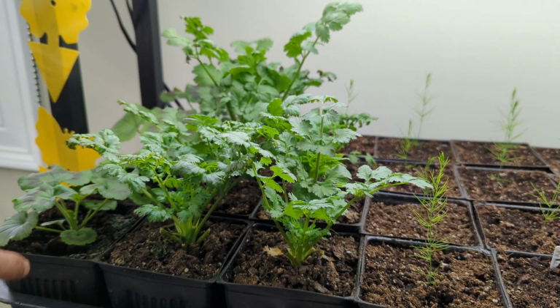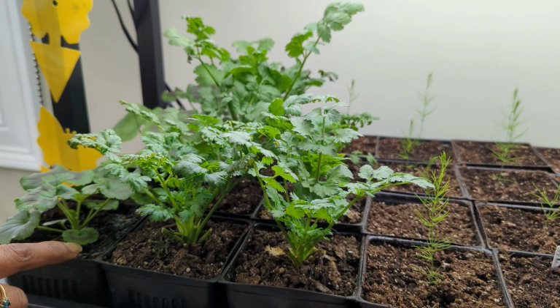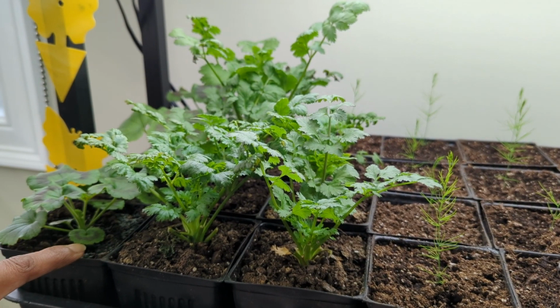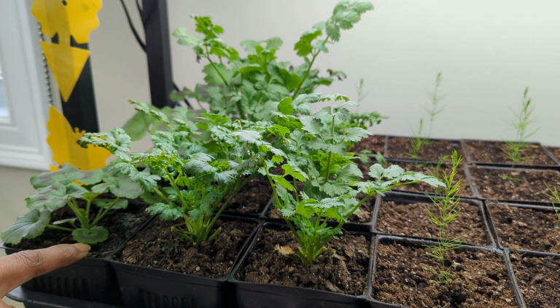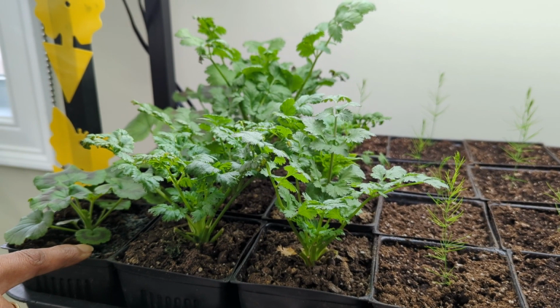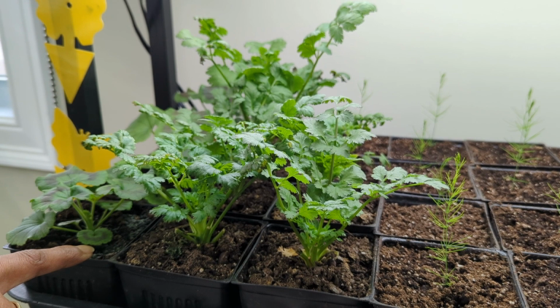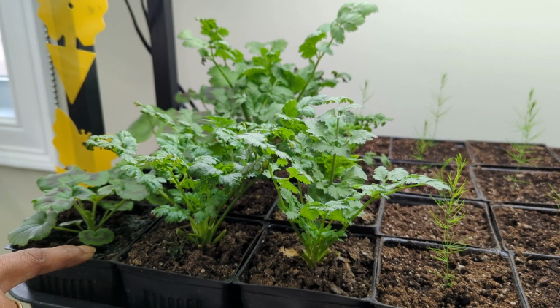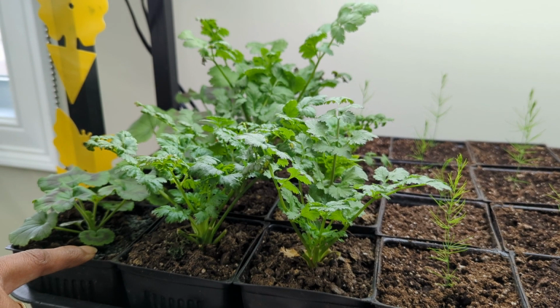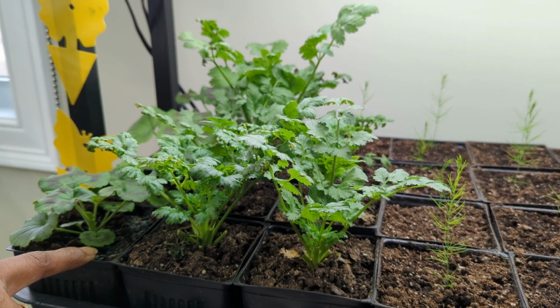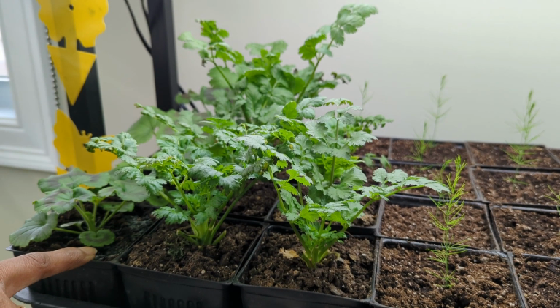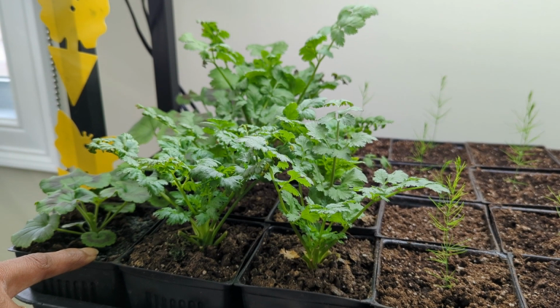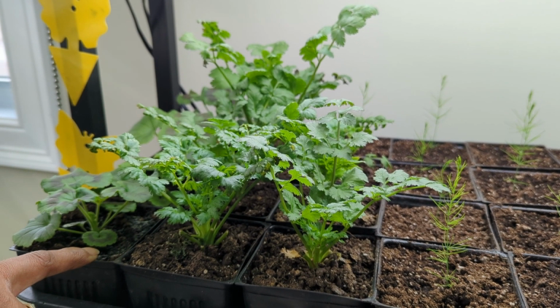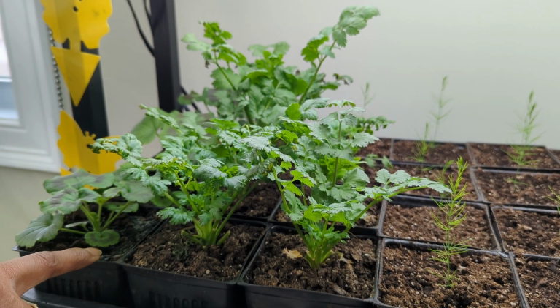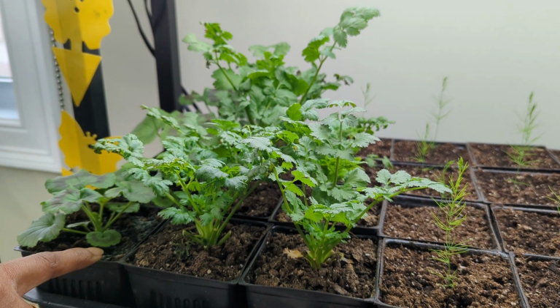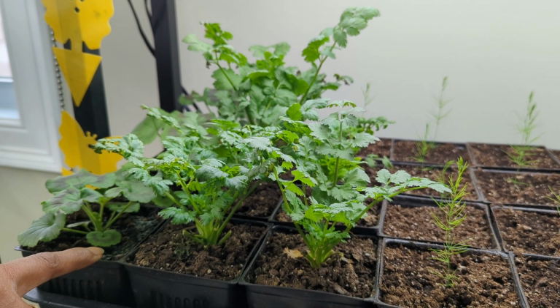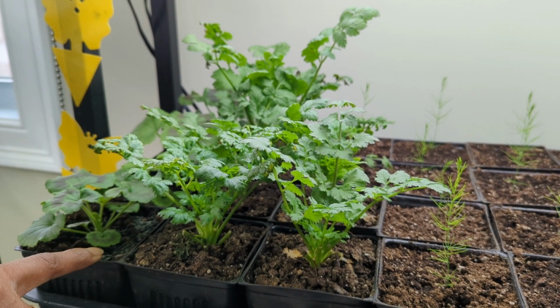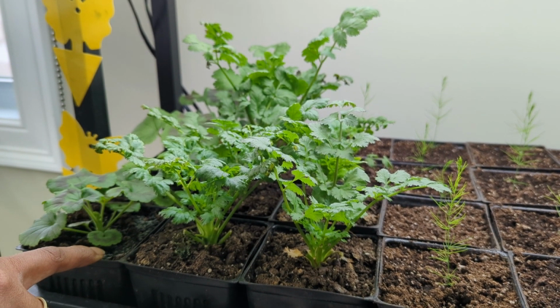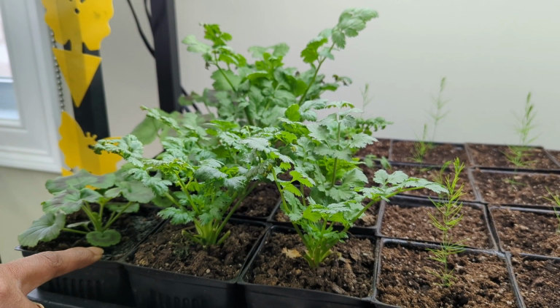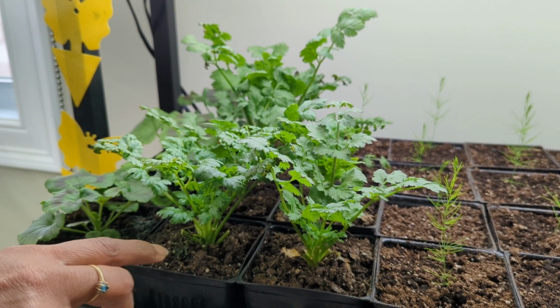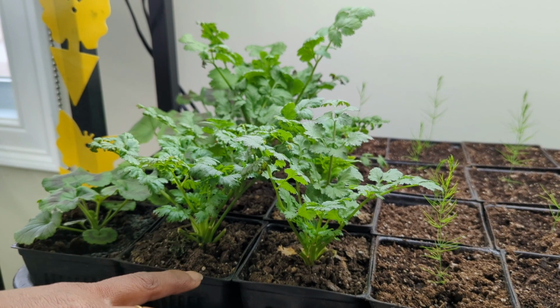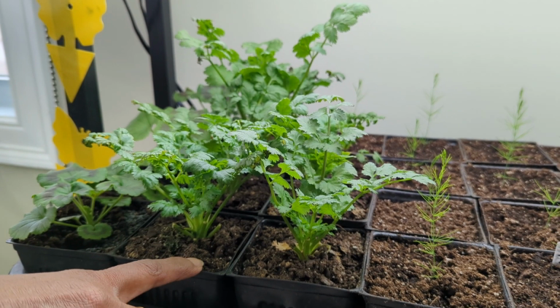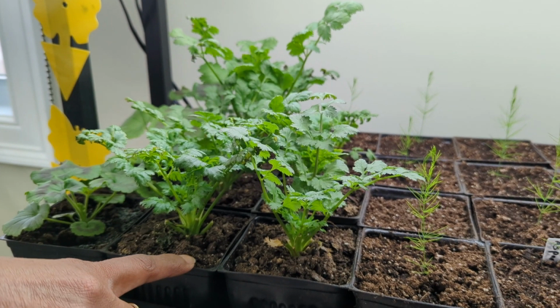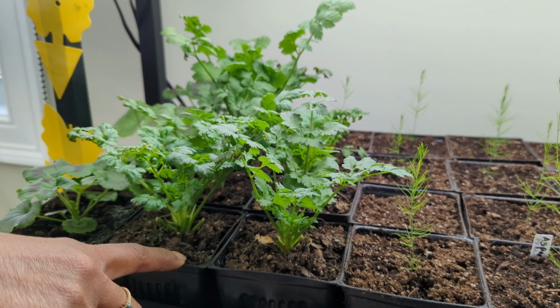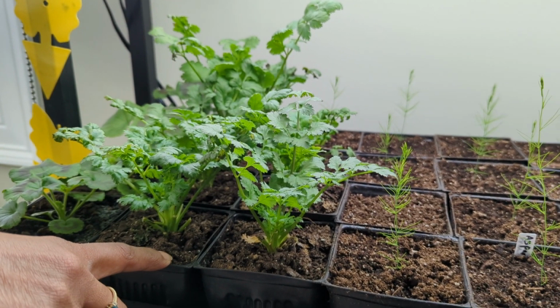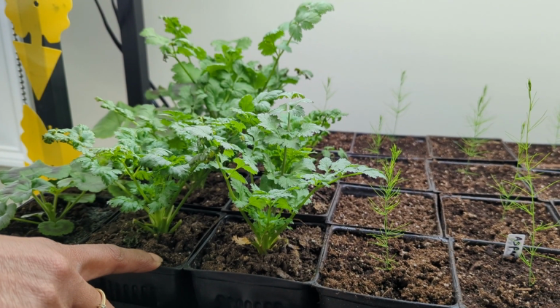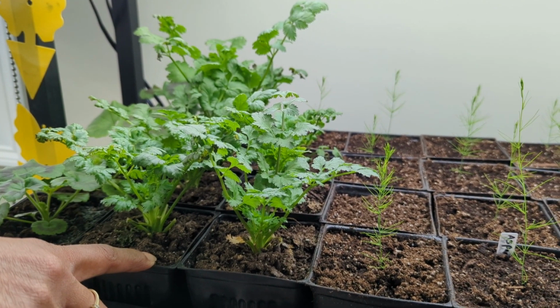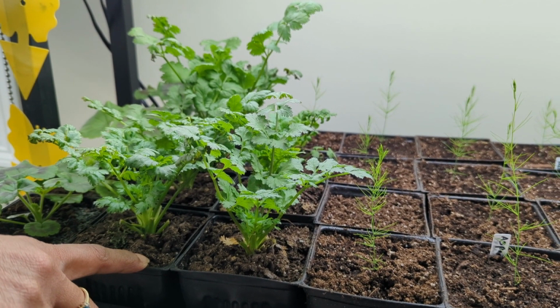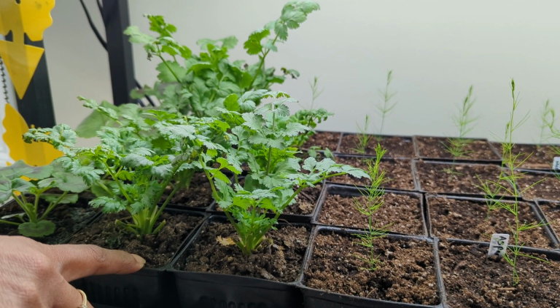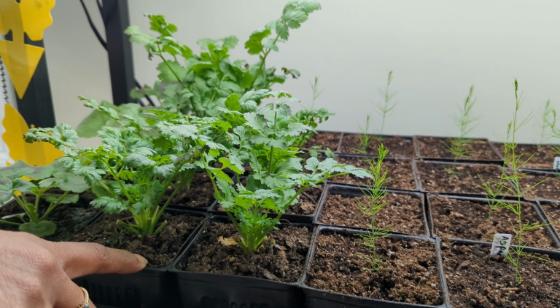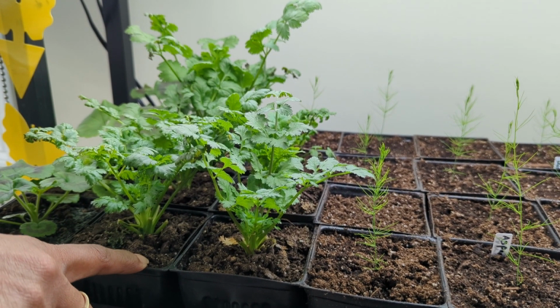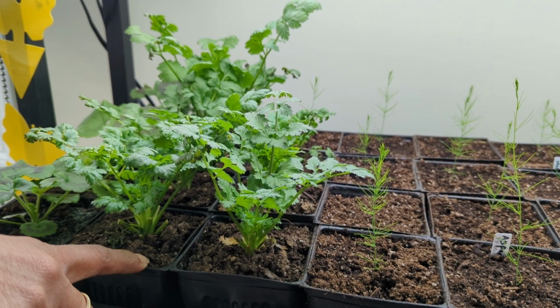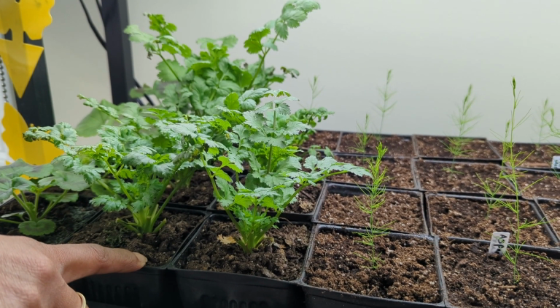Here's some geranium — I collected the seeds last year and was able to sprout a few plants from those seeds. Over here we have some cilantro, which tastes delicious on Mexican food.